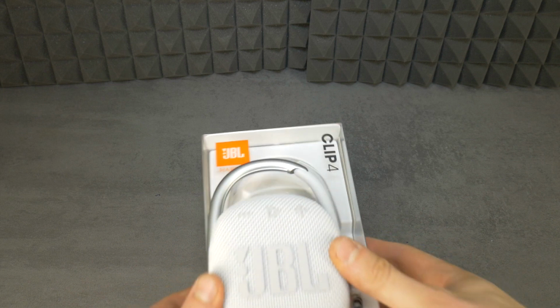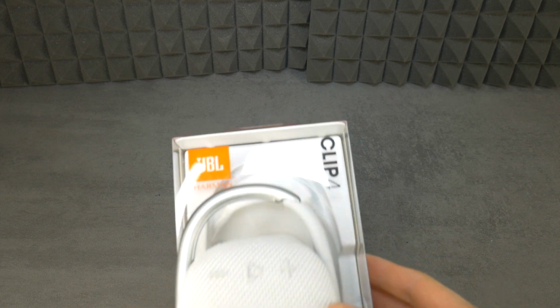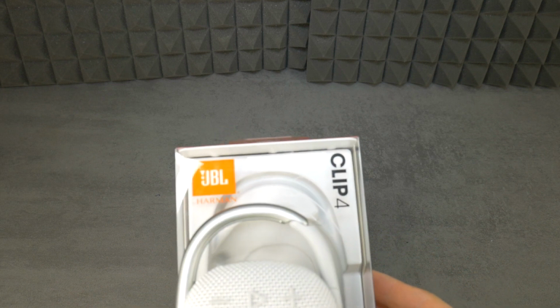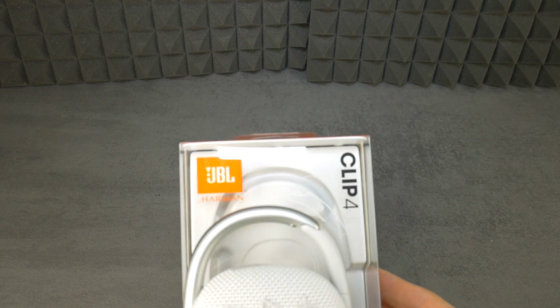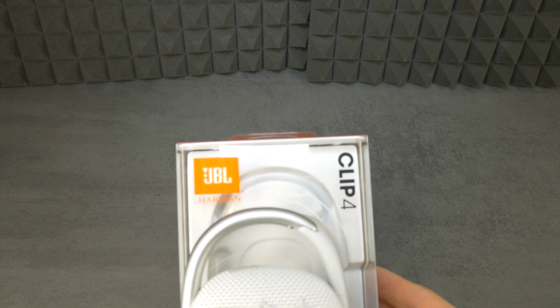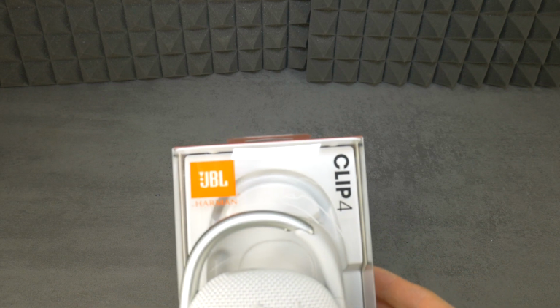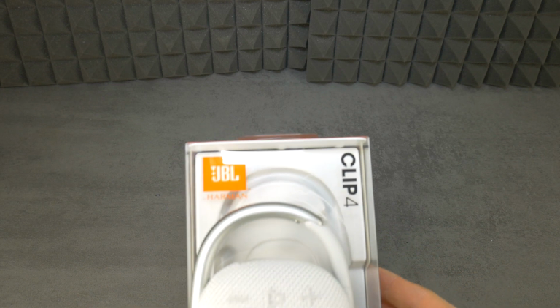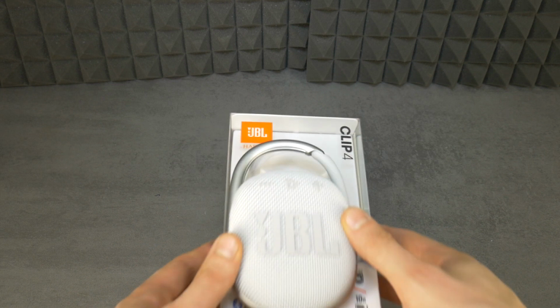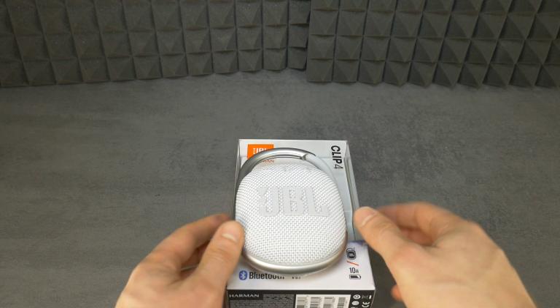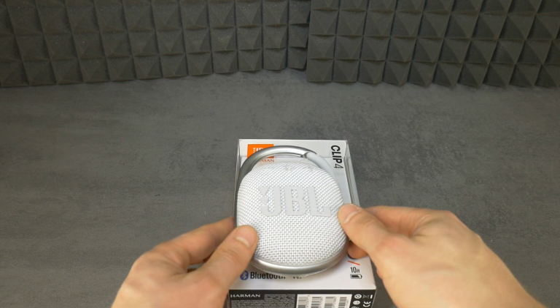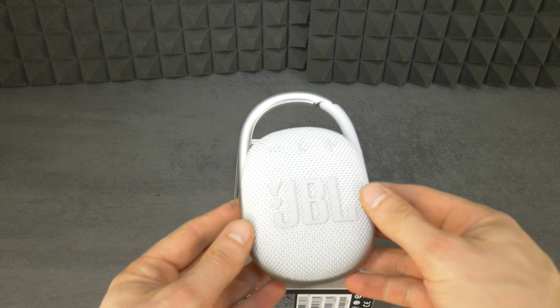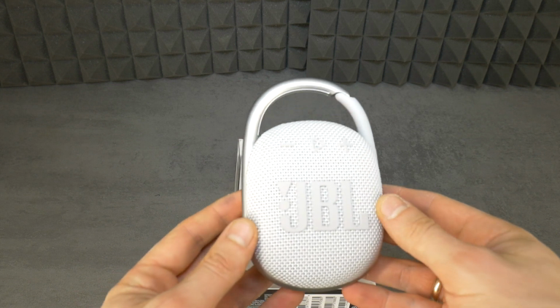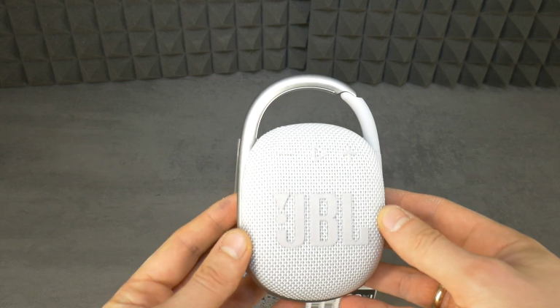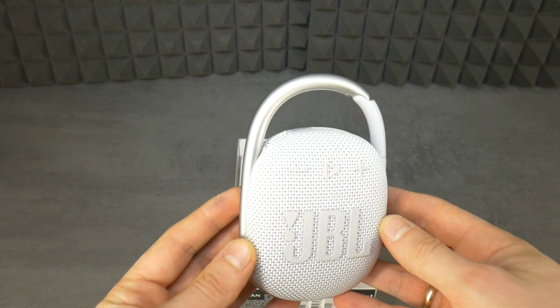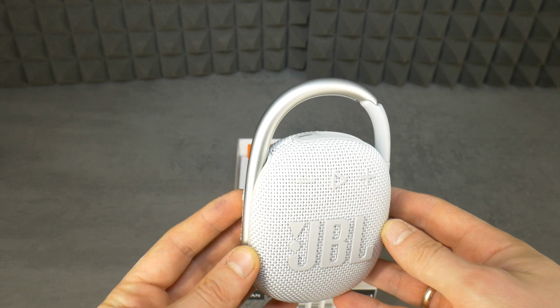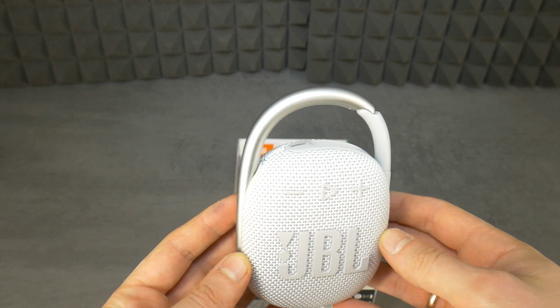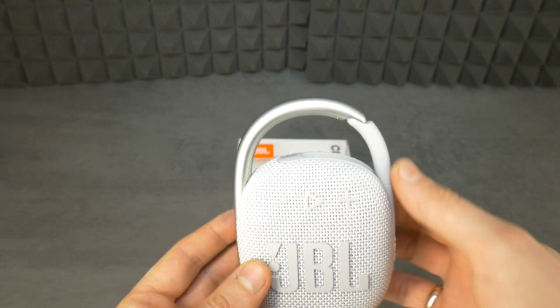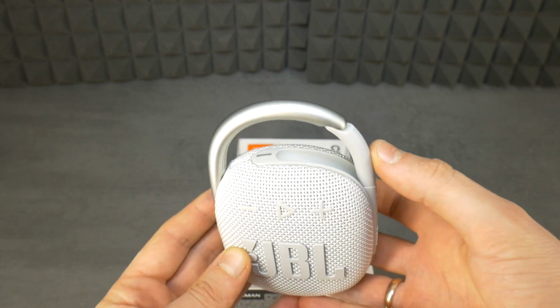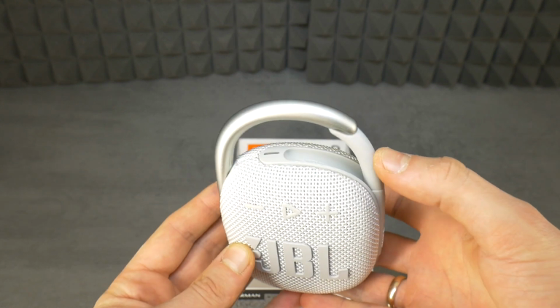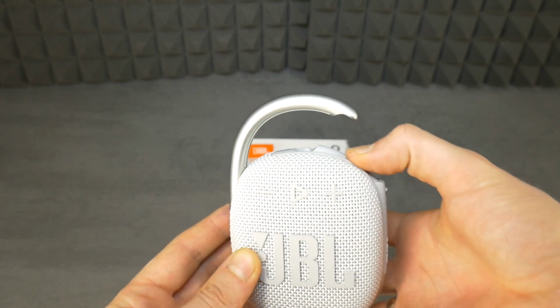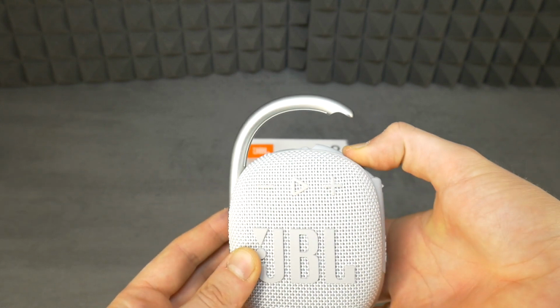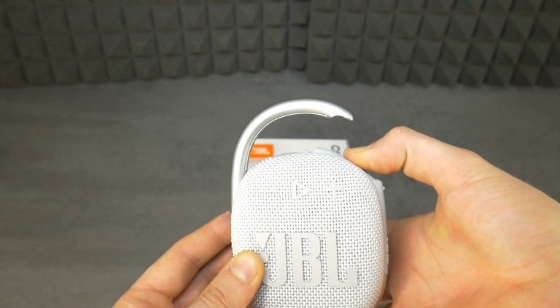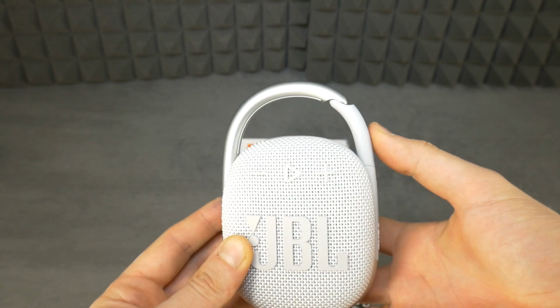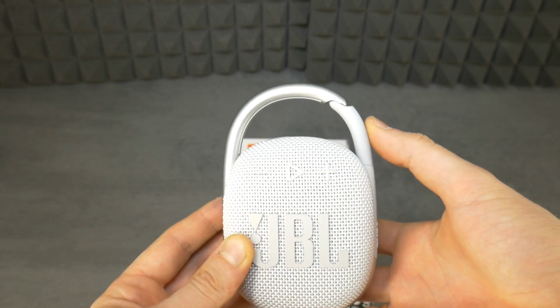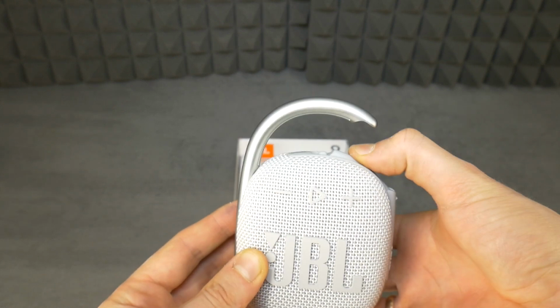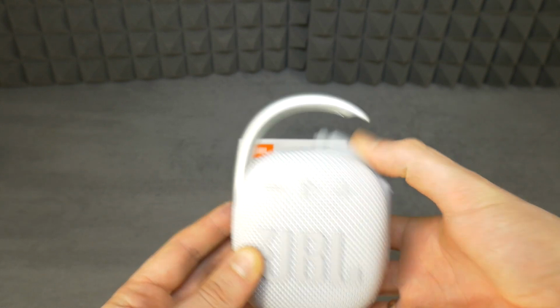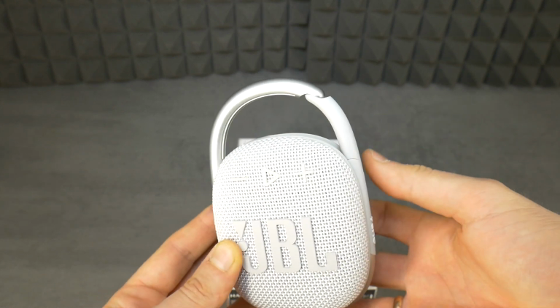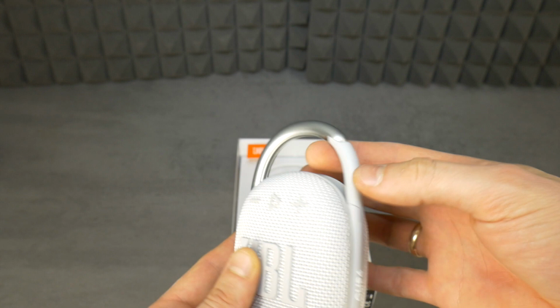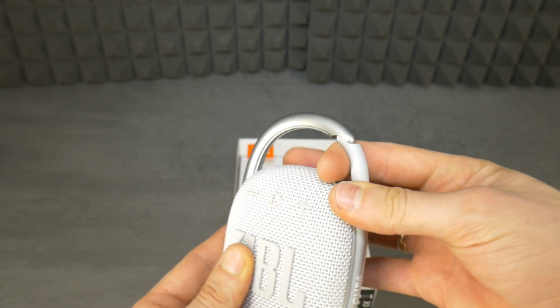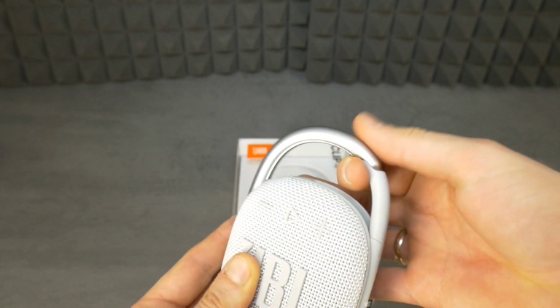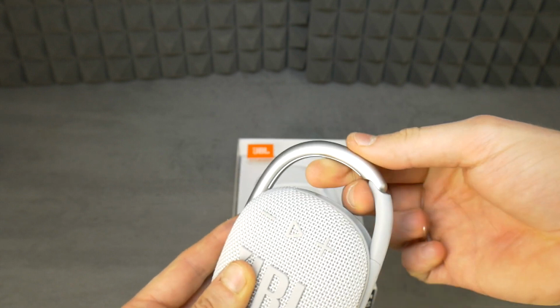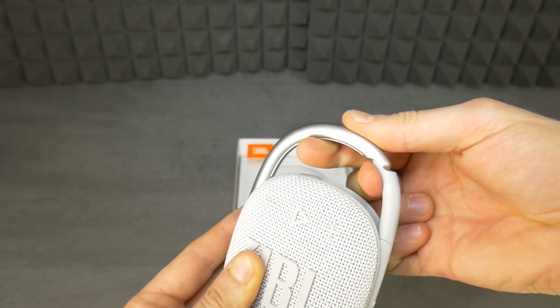Hello, brave one! Today I'm going to show you how to disassemble the JBL Clip 4 portable Bluetooth speaker. This video will also be useful if you just want to remove the fabric speaker mesh in front.